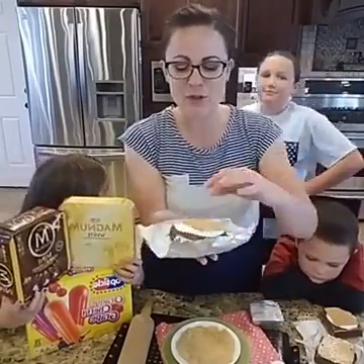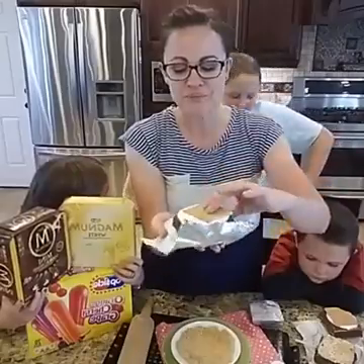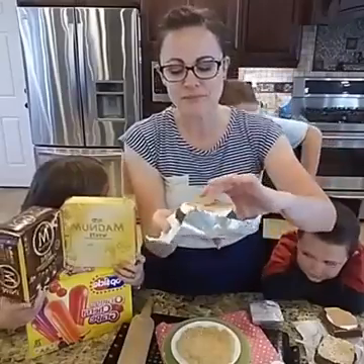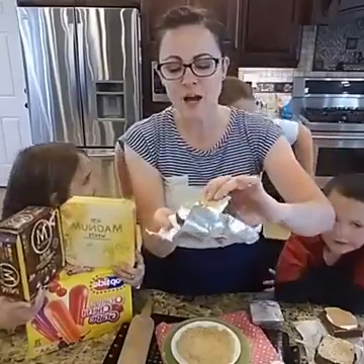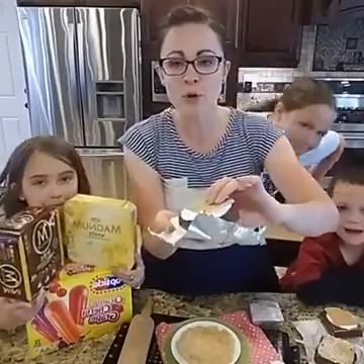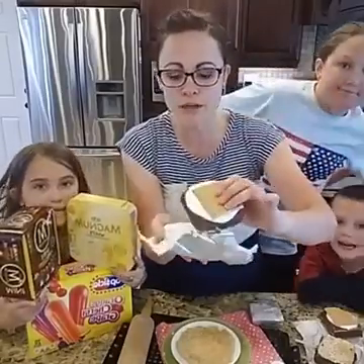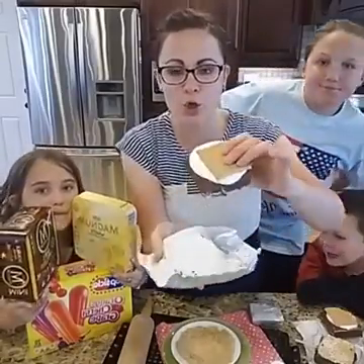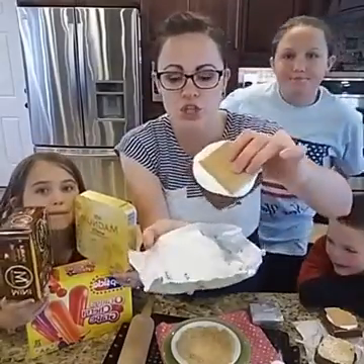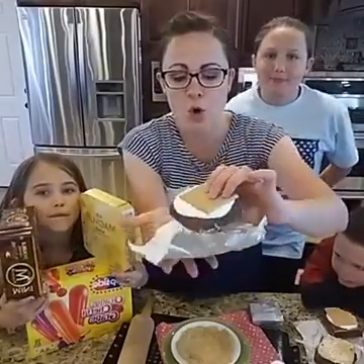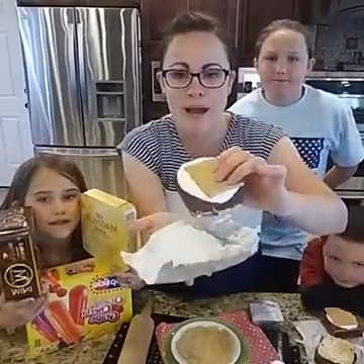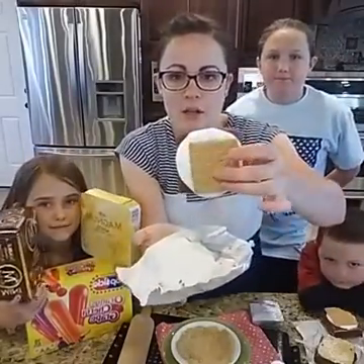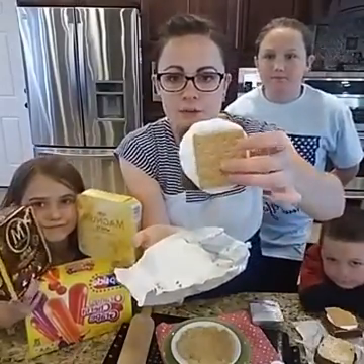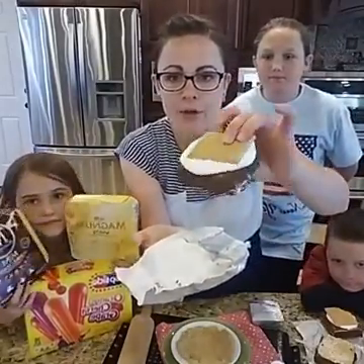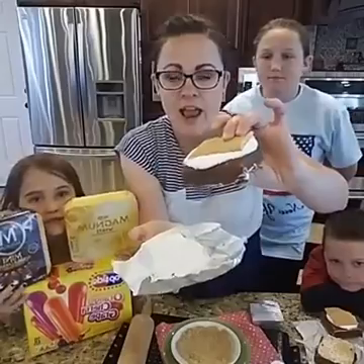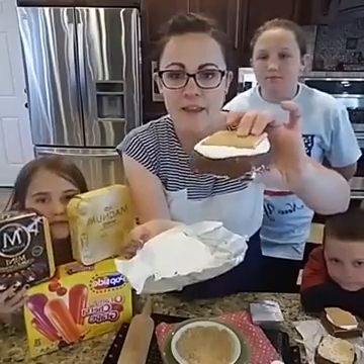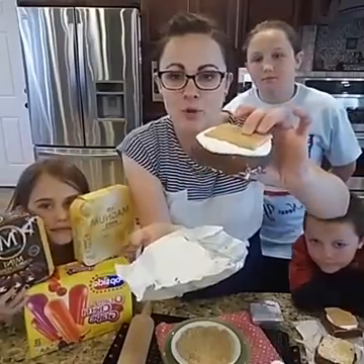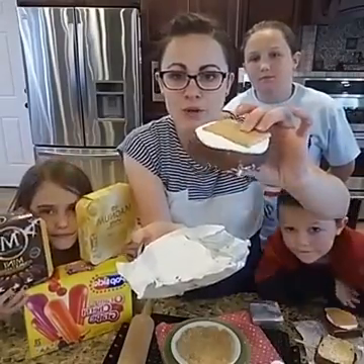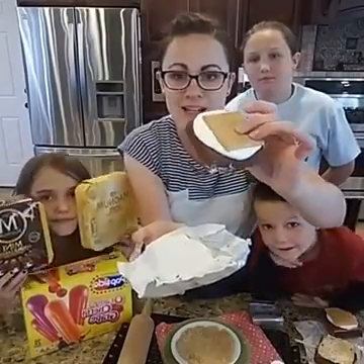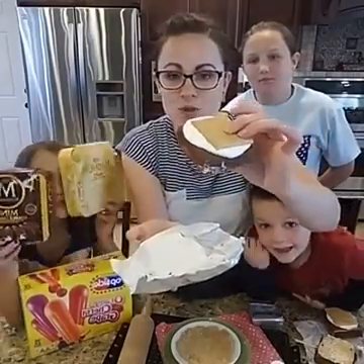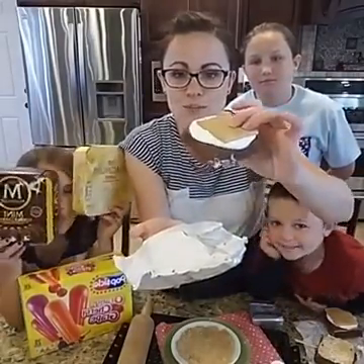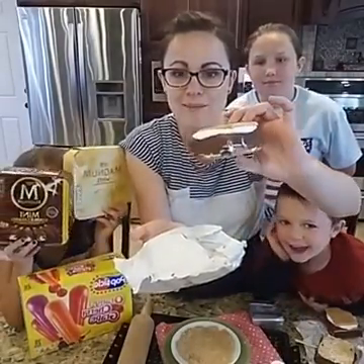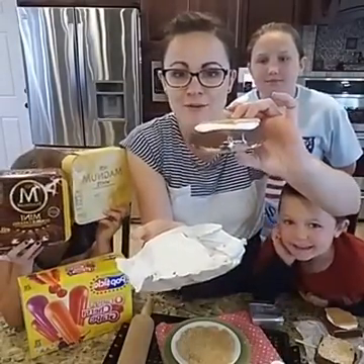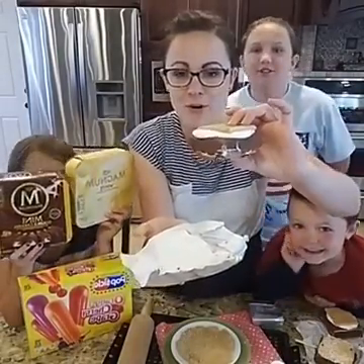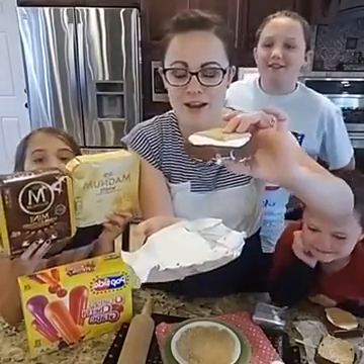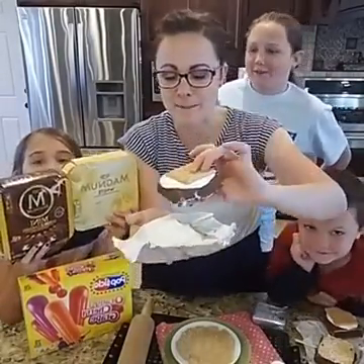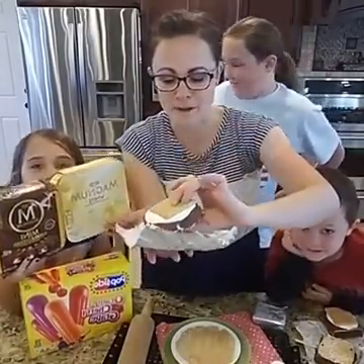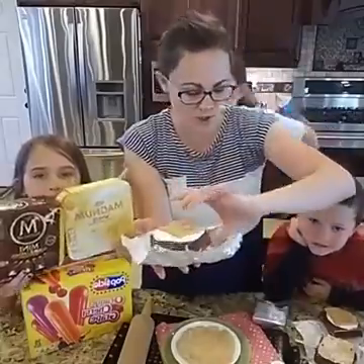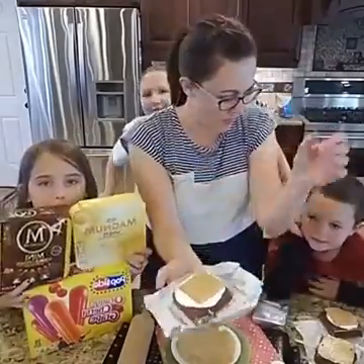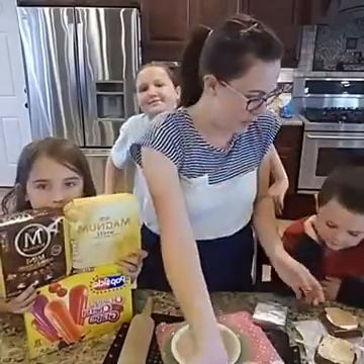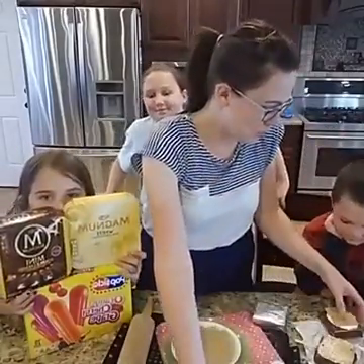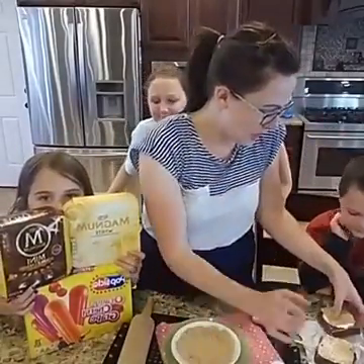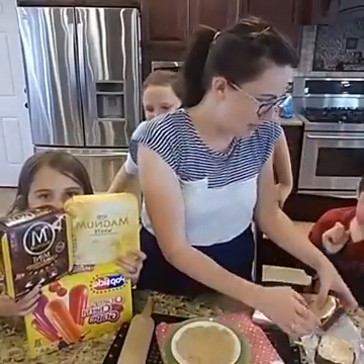You can put them on a cookie sheet or back in the Klondike wrapper and then pull them out when you're ready to eat them. So you could make them for a party. Do you want to take a bite of one?